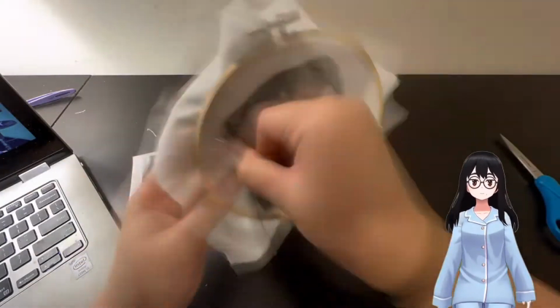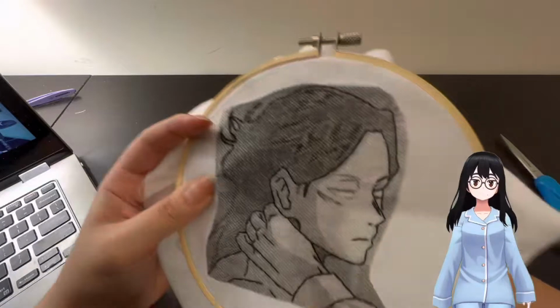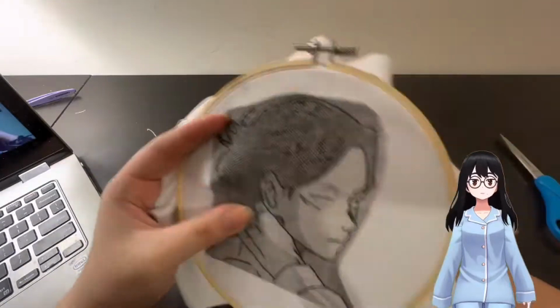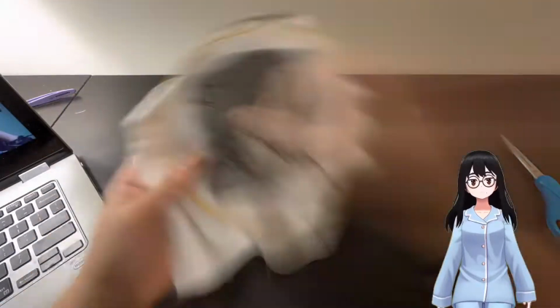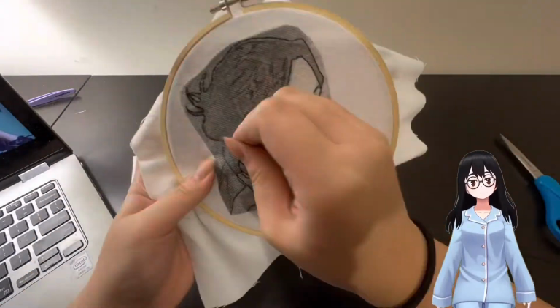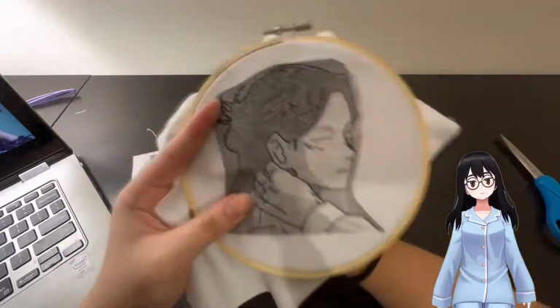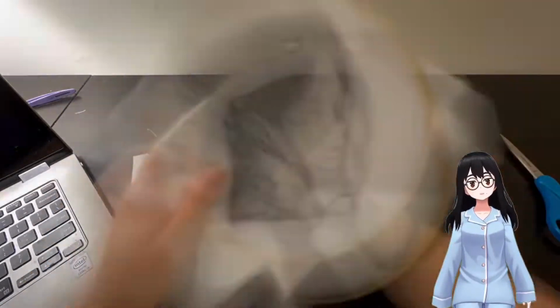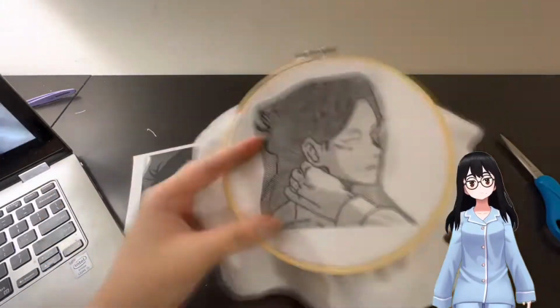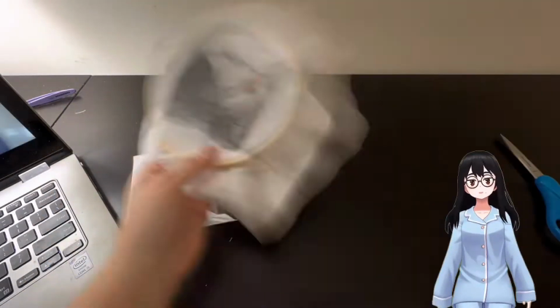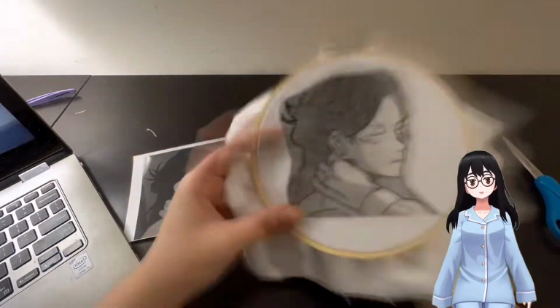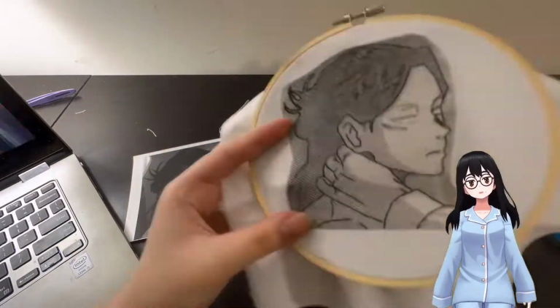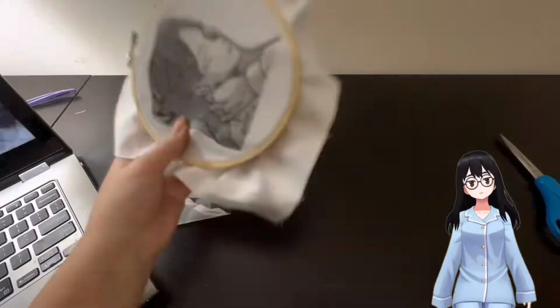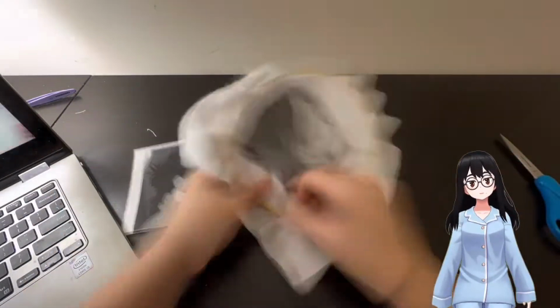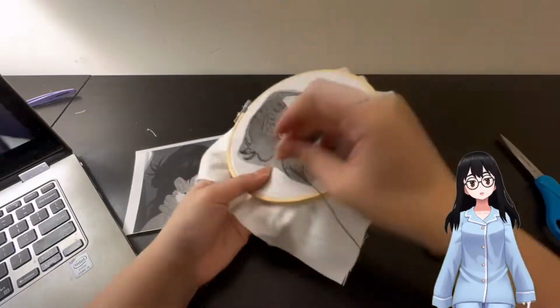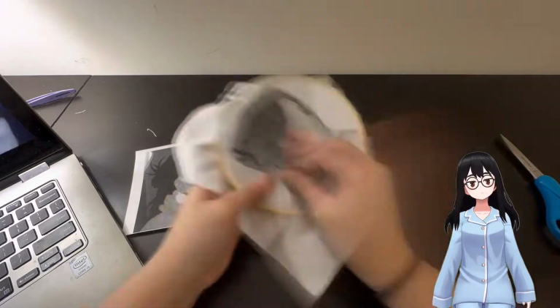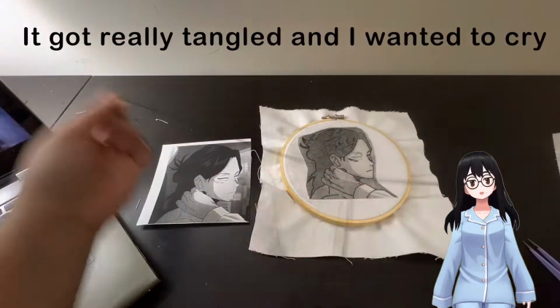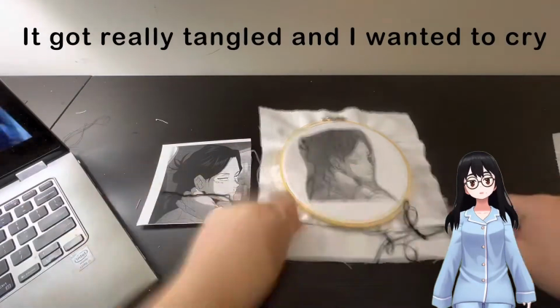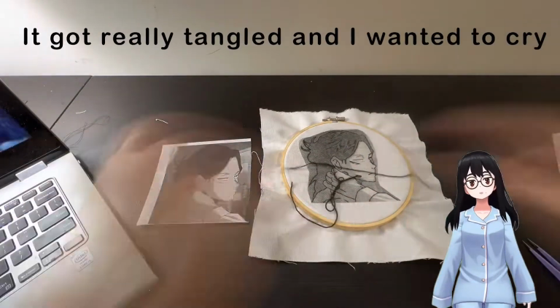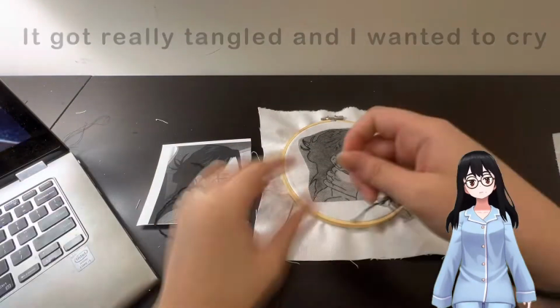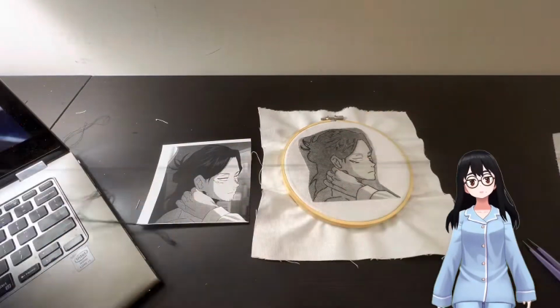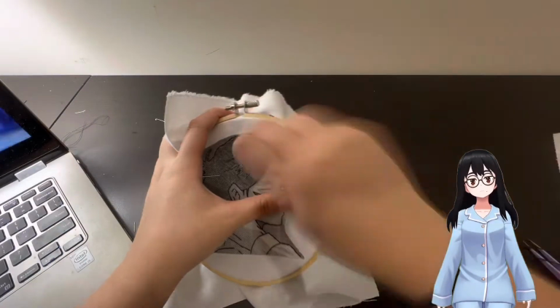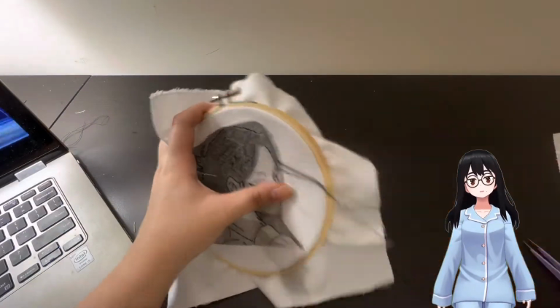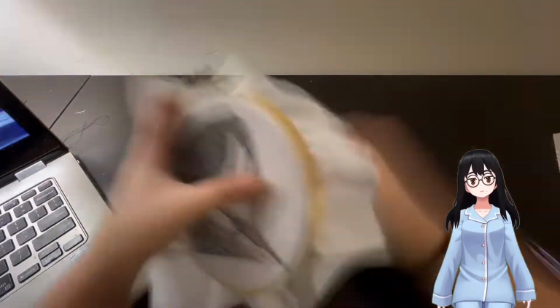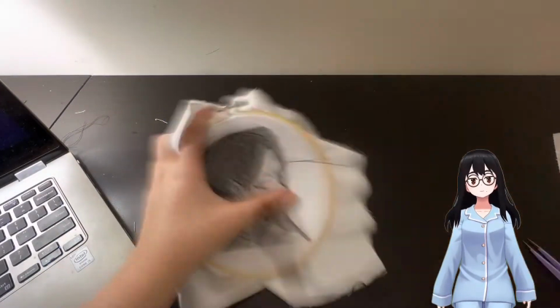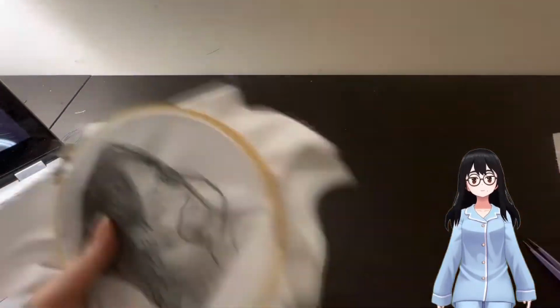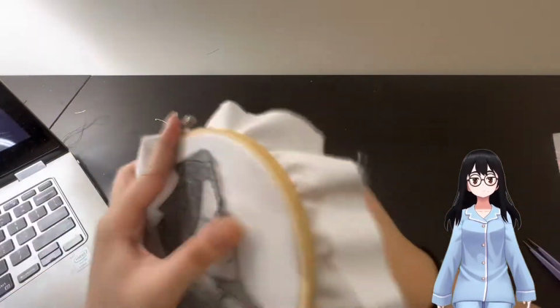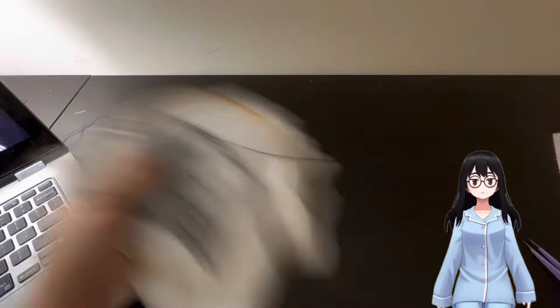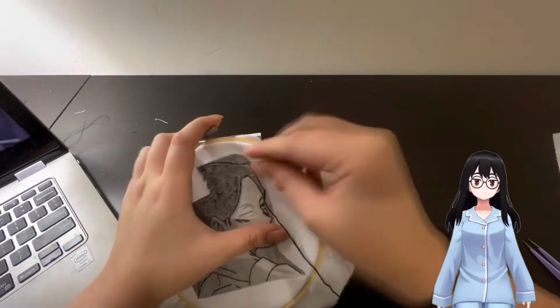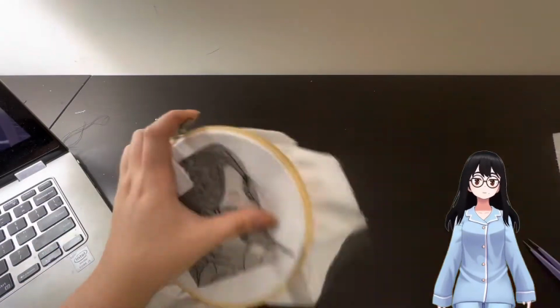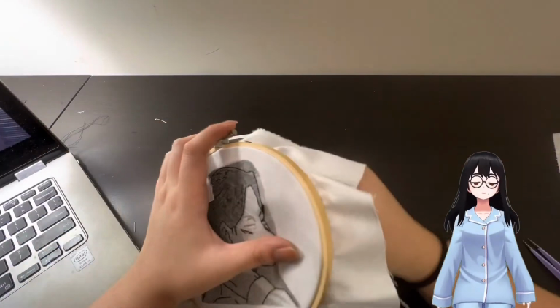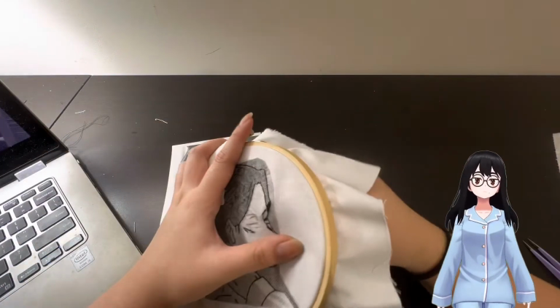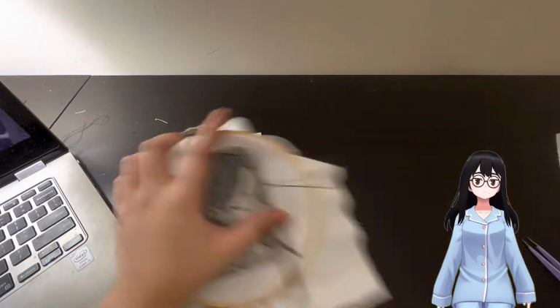I had originally planned to use embroidery thread to embroider the hair because it was thicker, but I ended up going back to sewing thread because the embroidery thread just didn't look as nice. Even though I didn't end up using the embroidery thread, I included a clip of me taking it apart to show the process and the mistakes I went through.